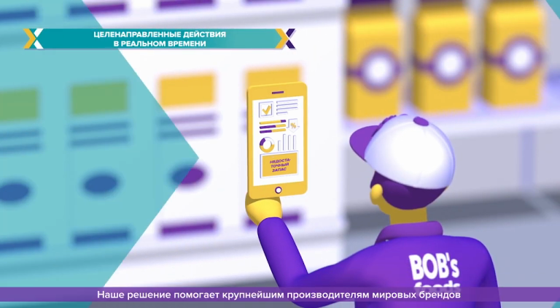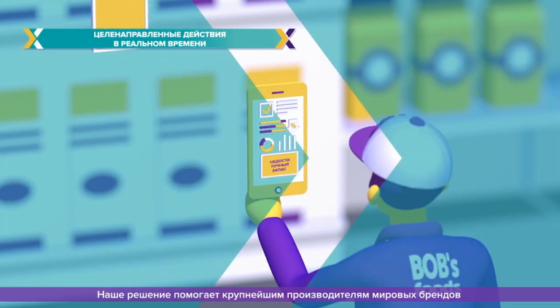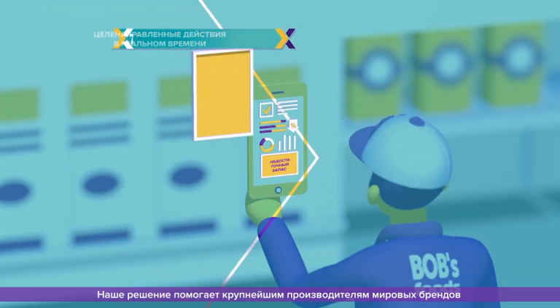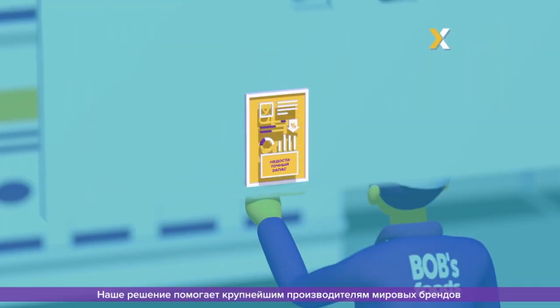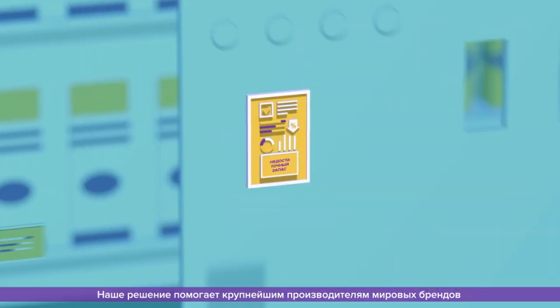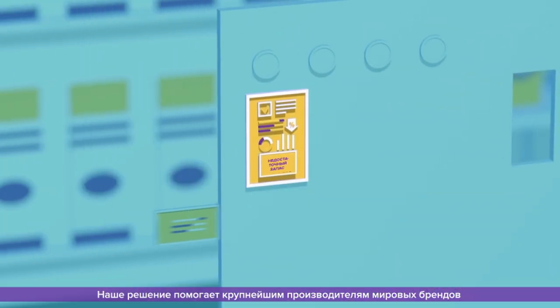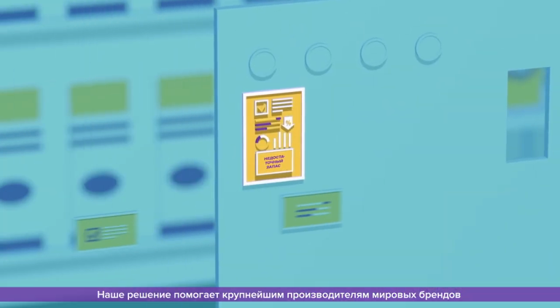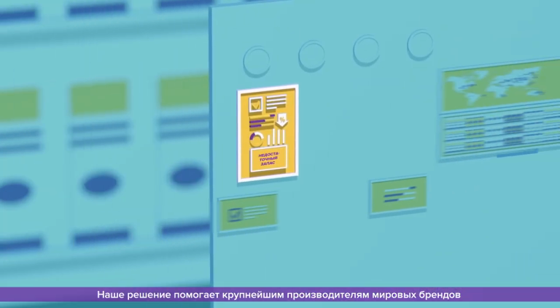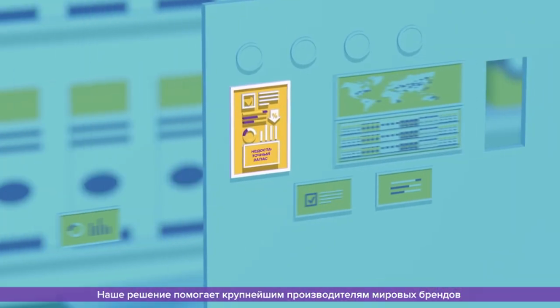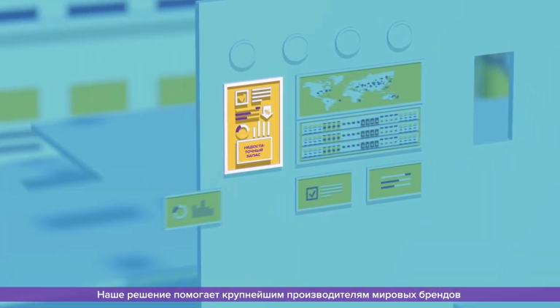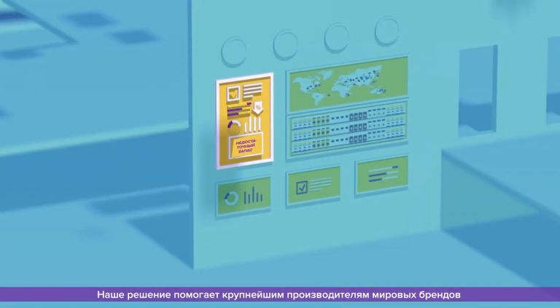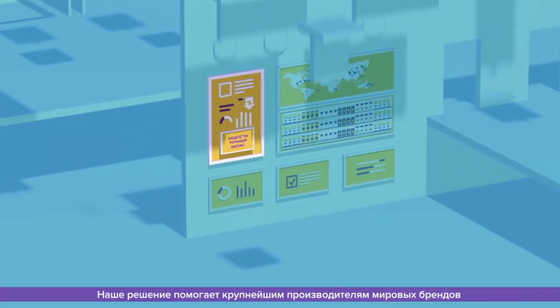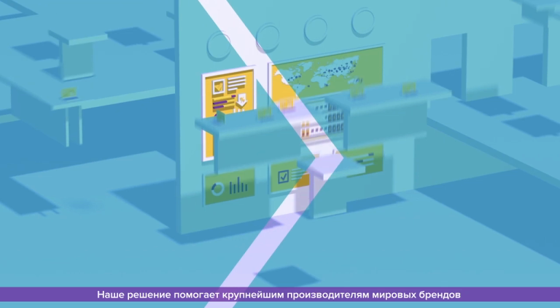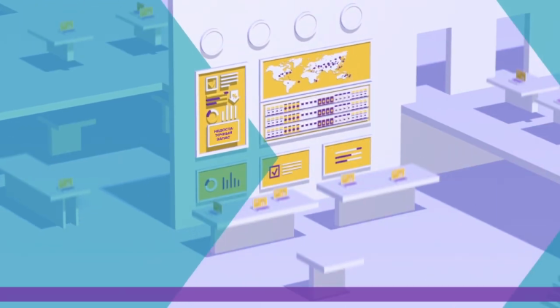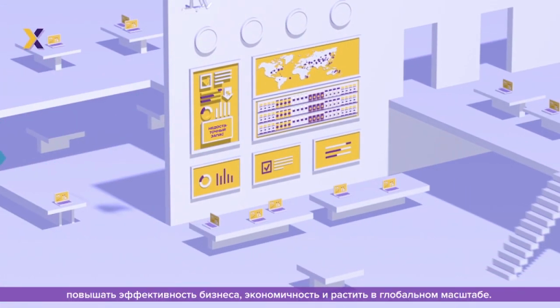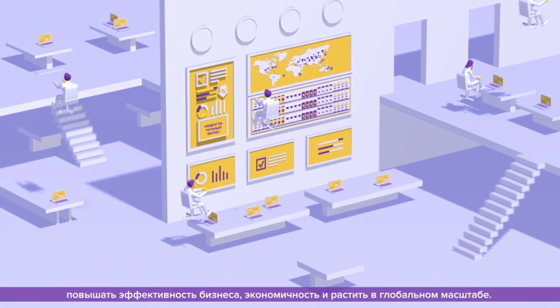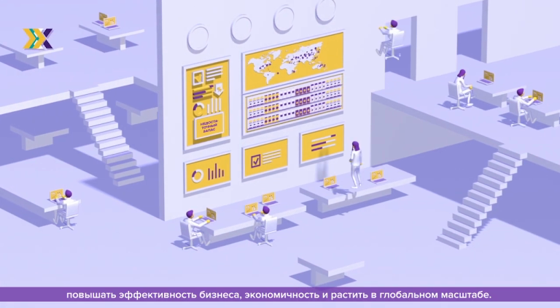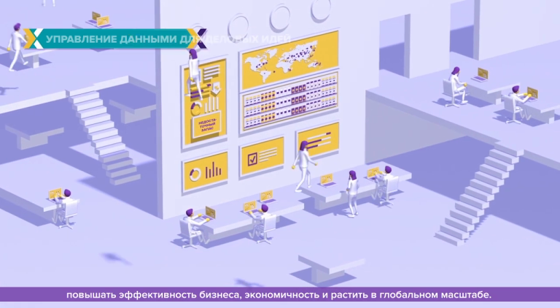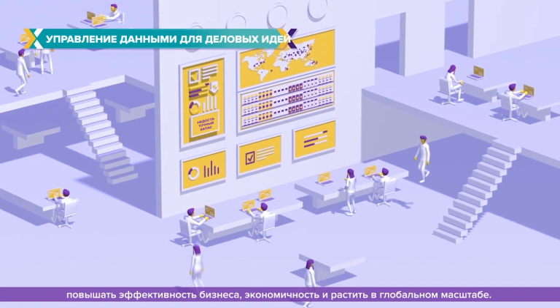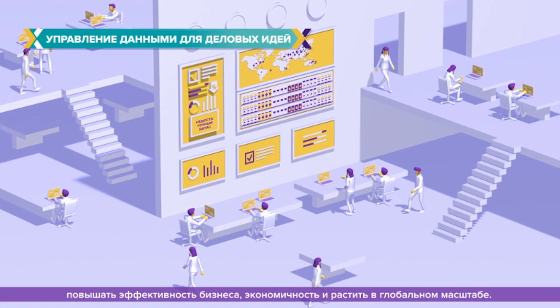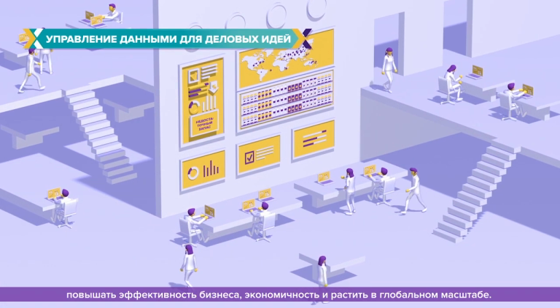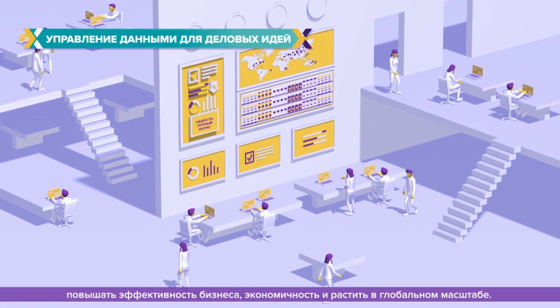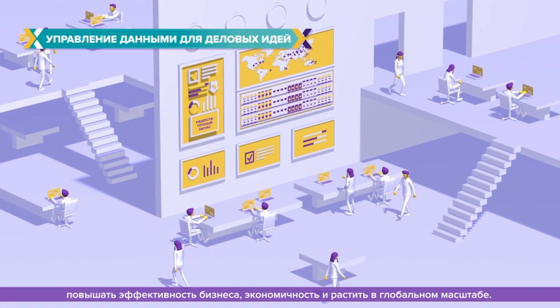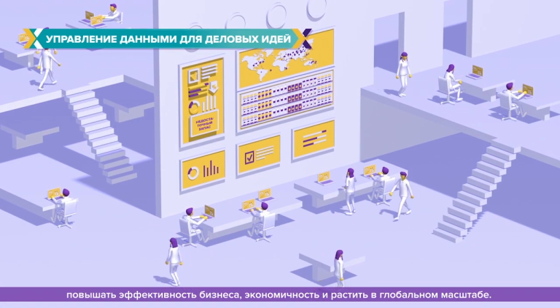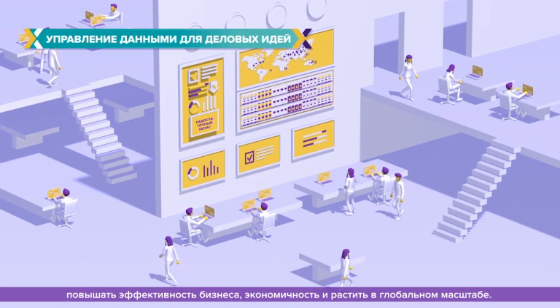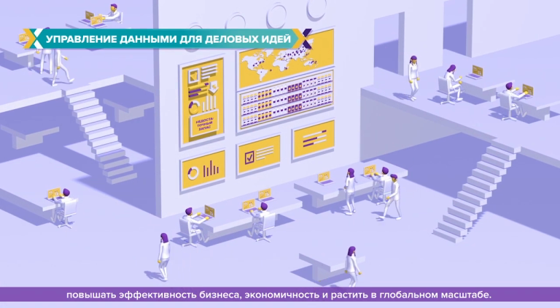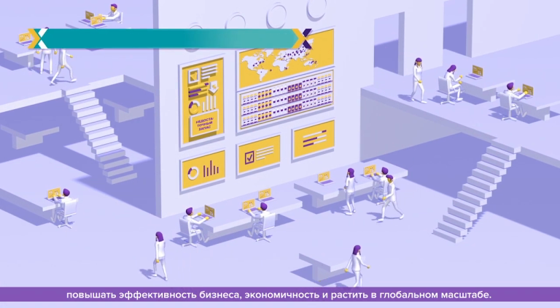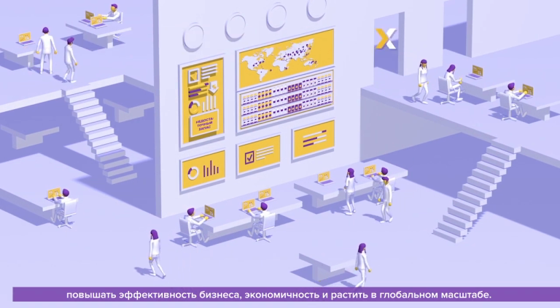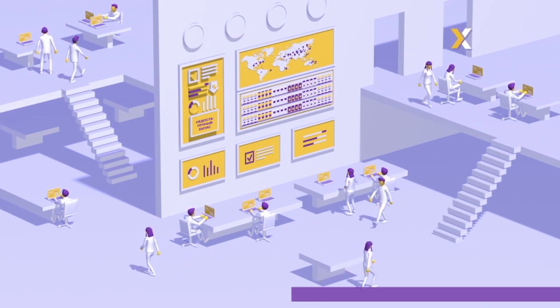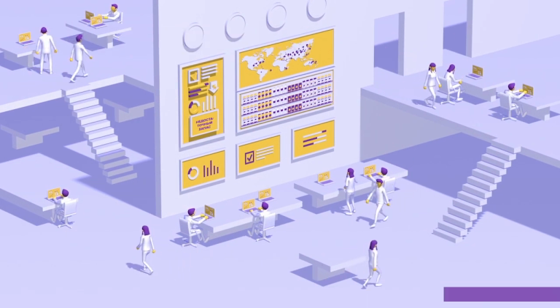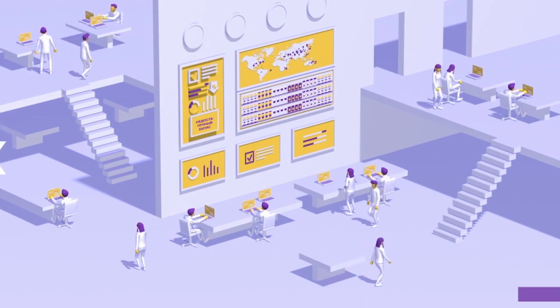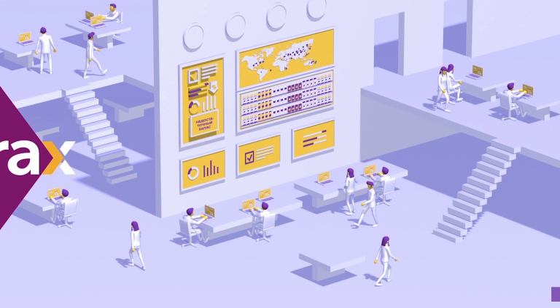Powering industry-leading retail solutions to drive efficiency, effectiveness, and revenues for the world's largest brands and retailers at global scale.